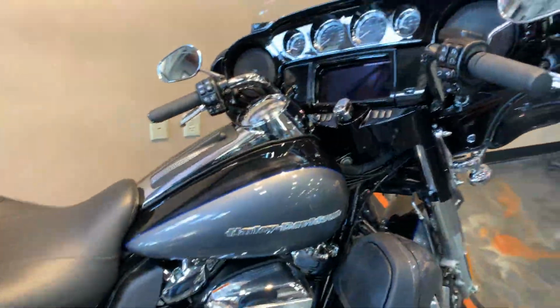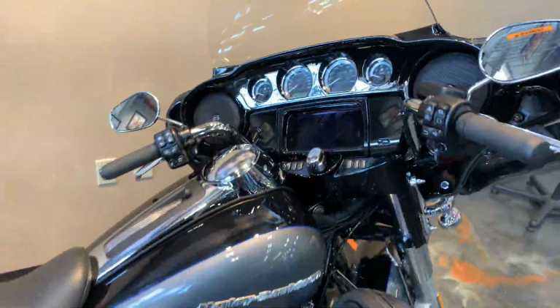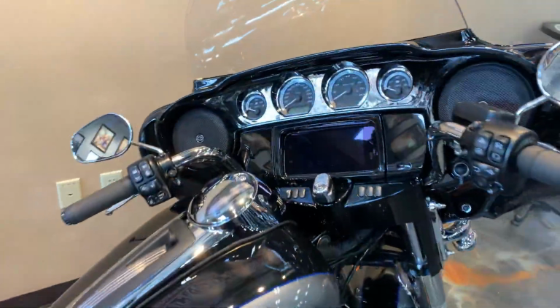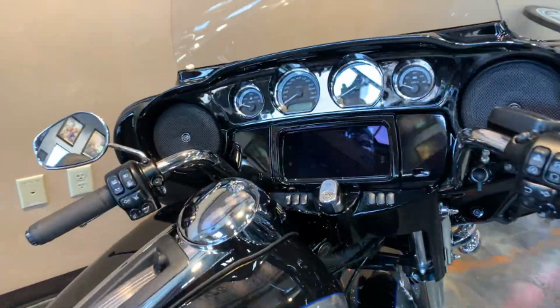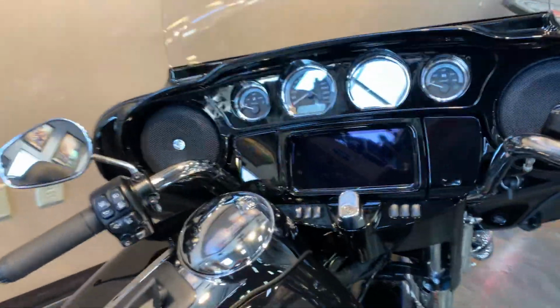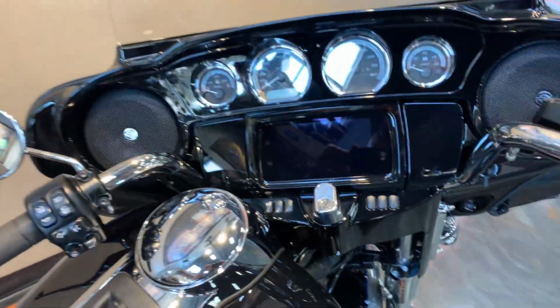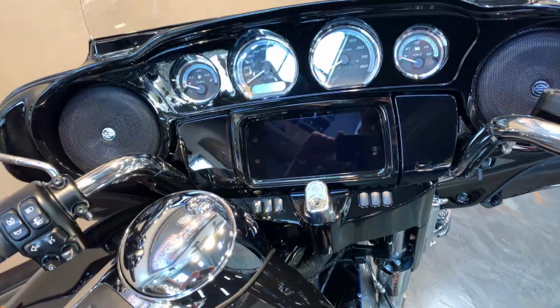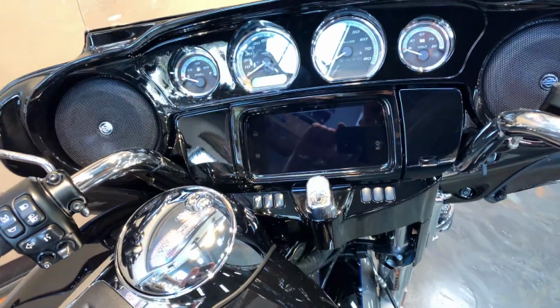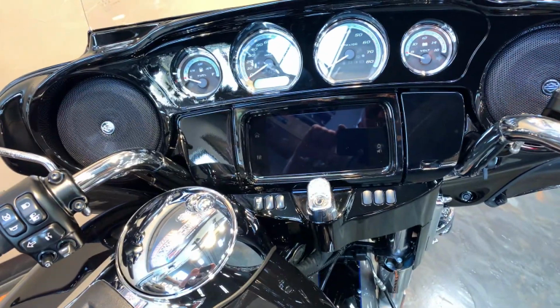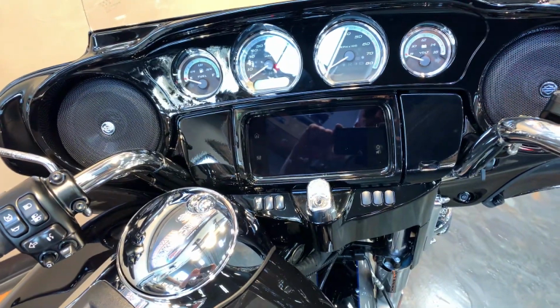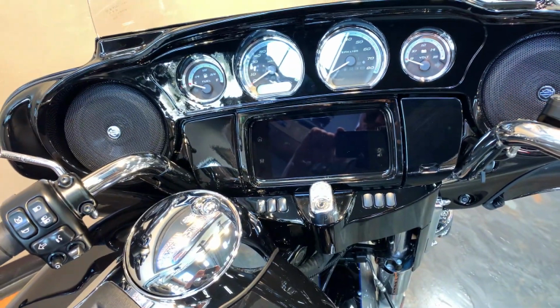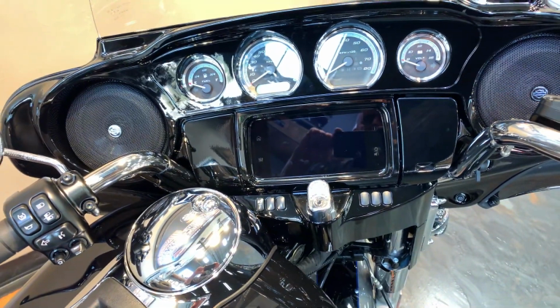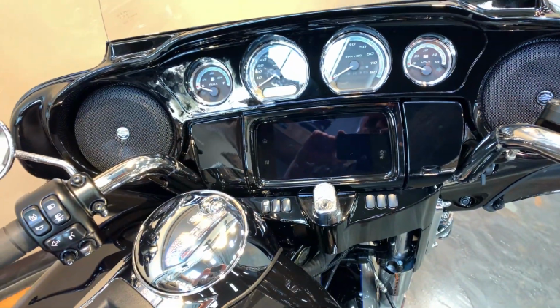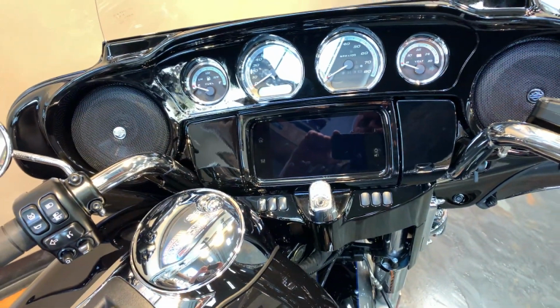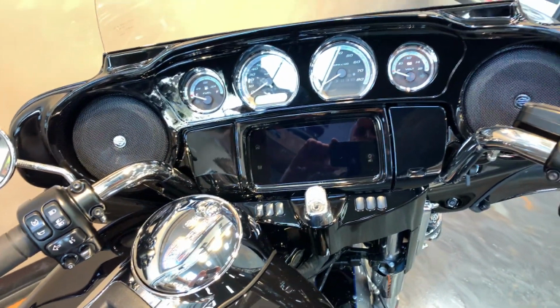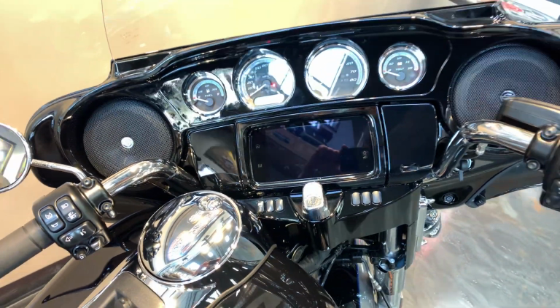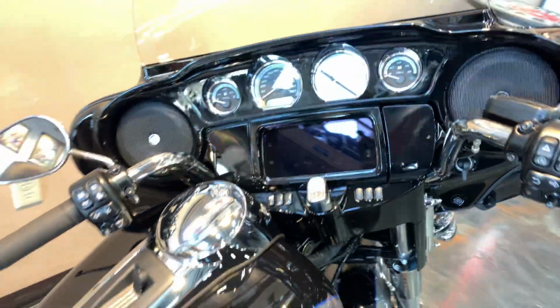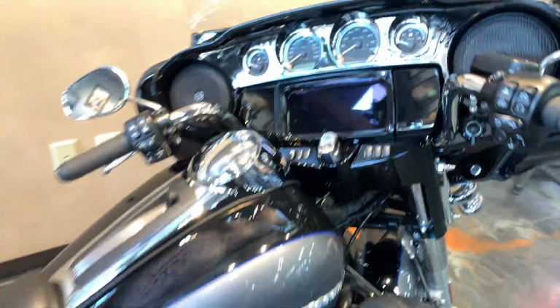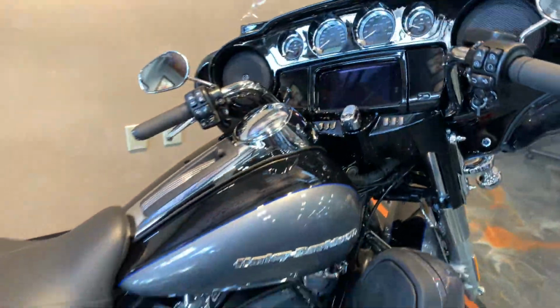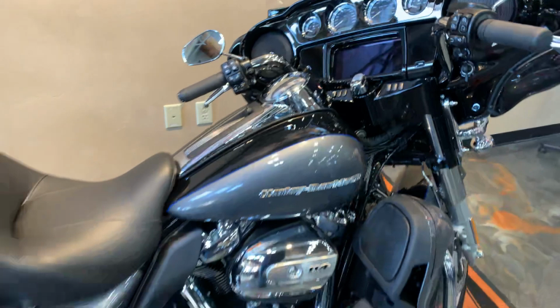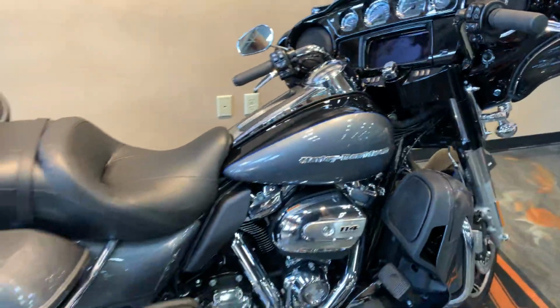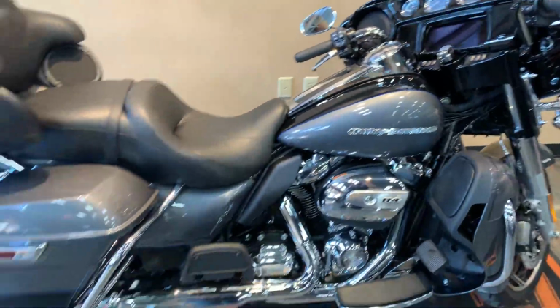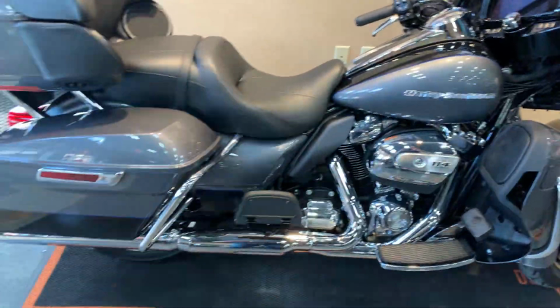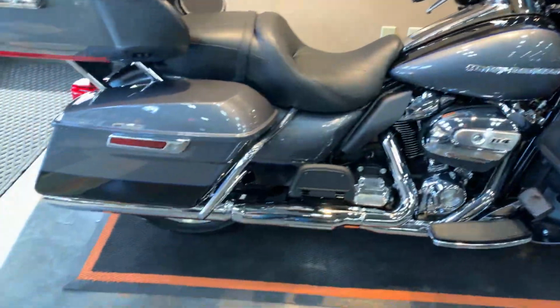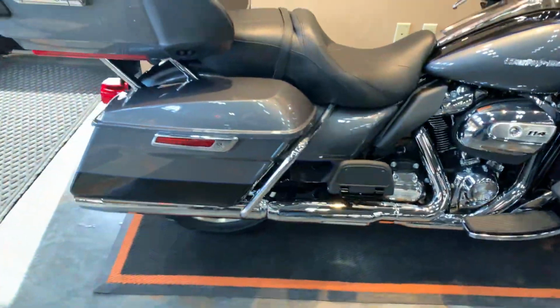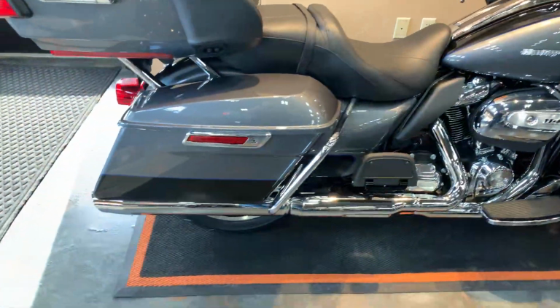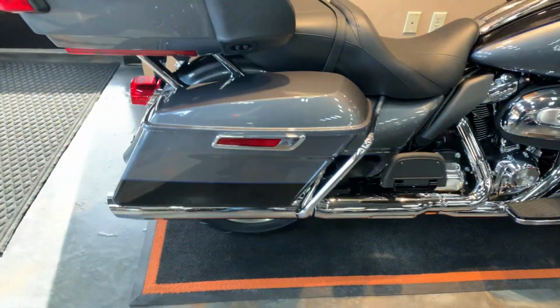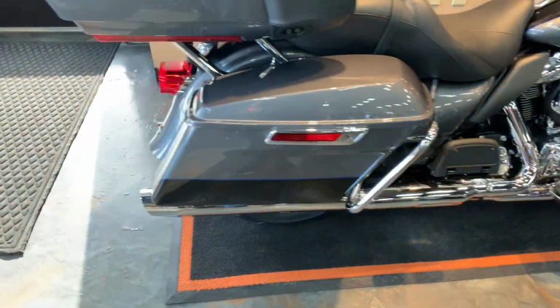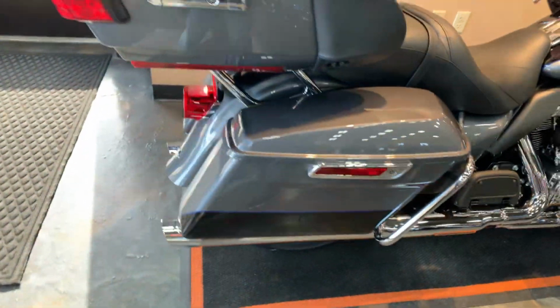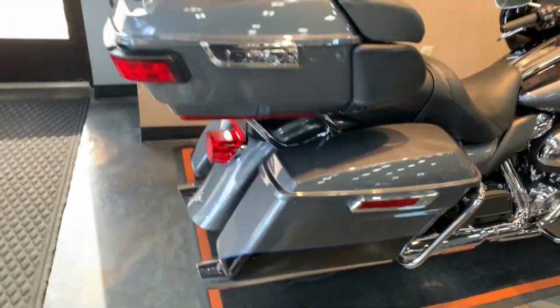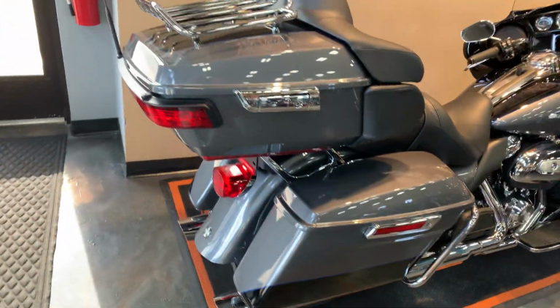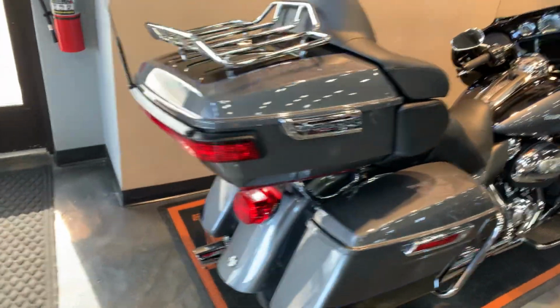Gloss-painted inner fairing. Boom GTS navigation, Bluetooth capable of course. Back here, get a peek at the bags and the tour pack.